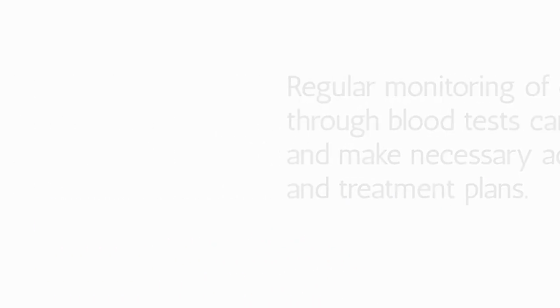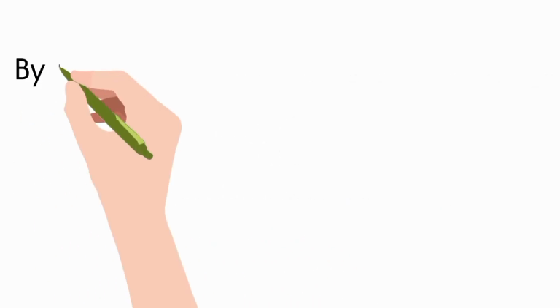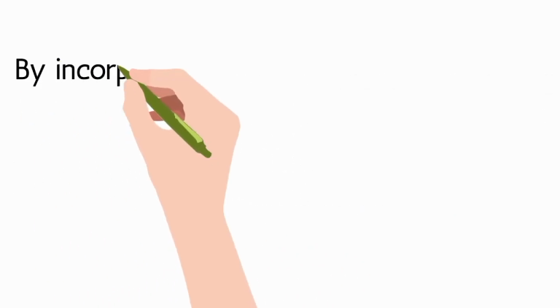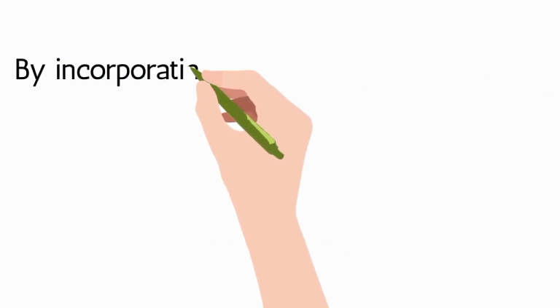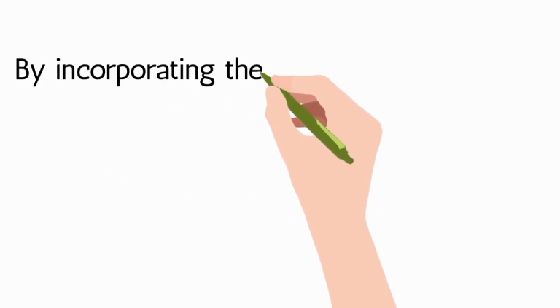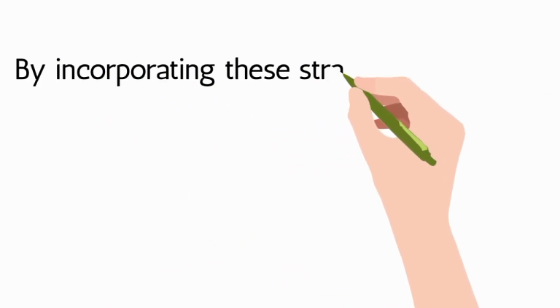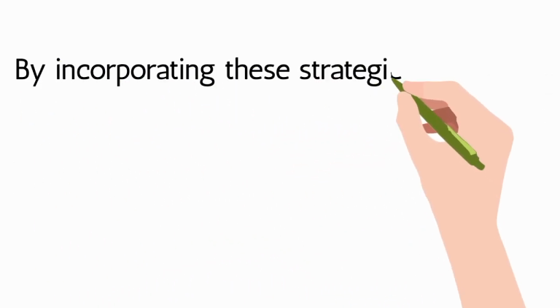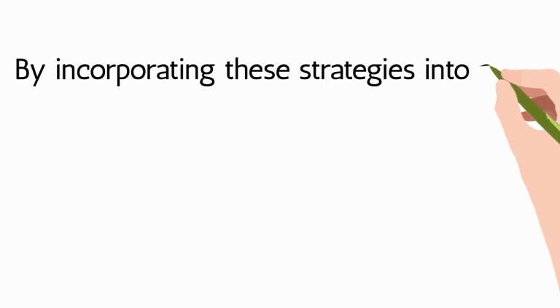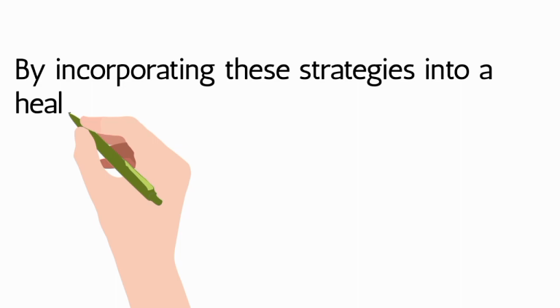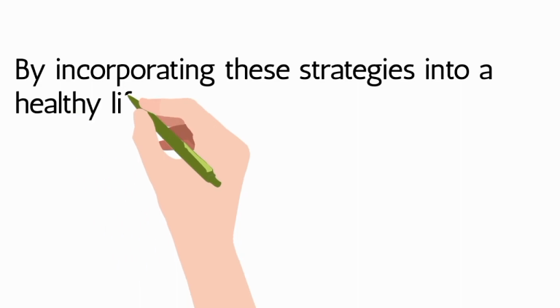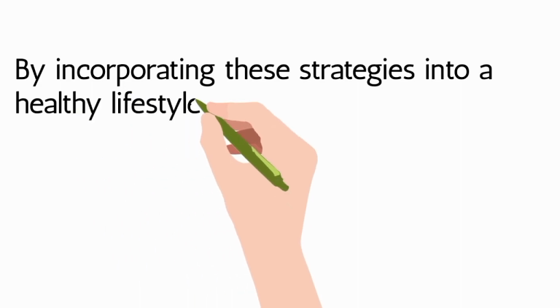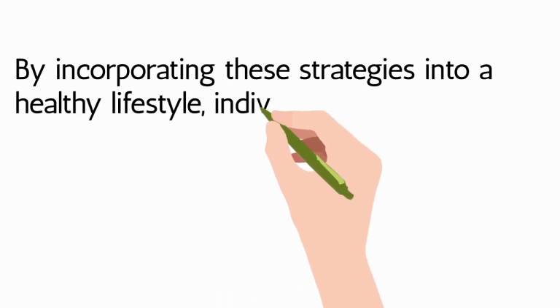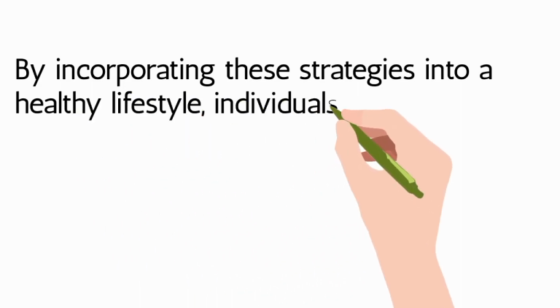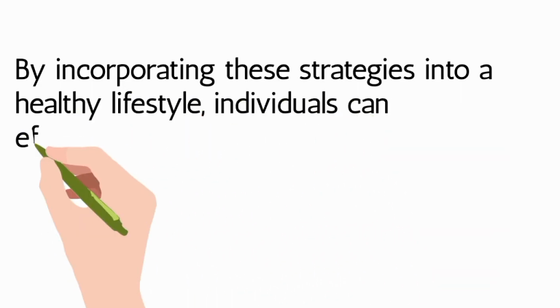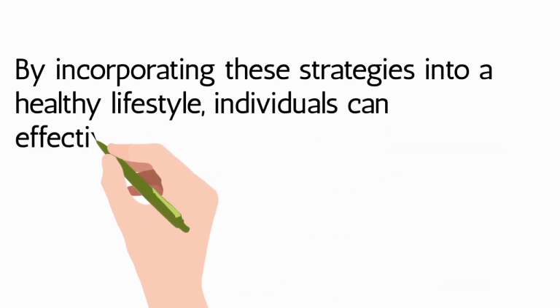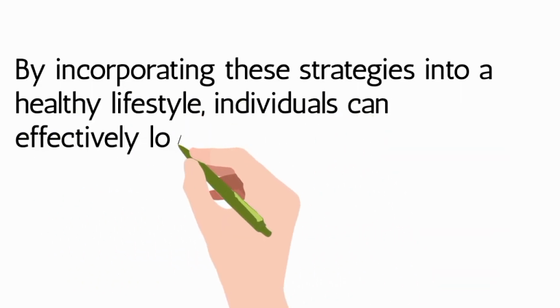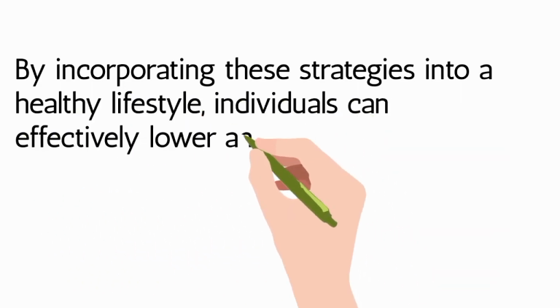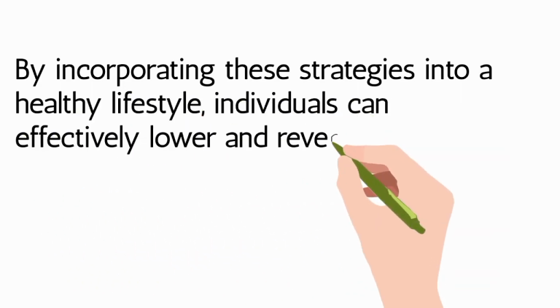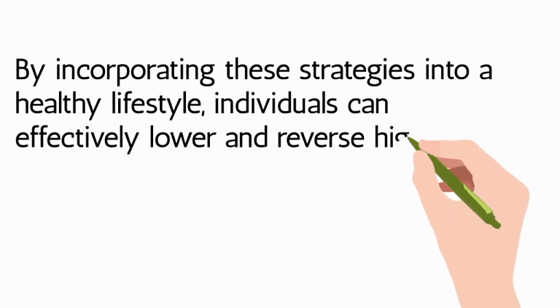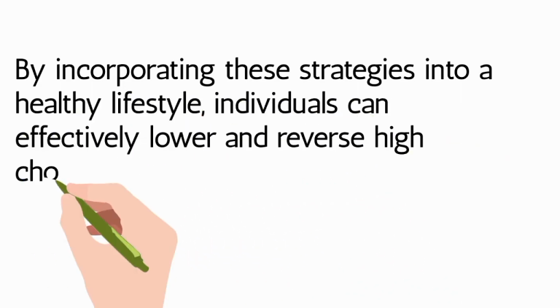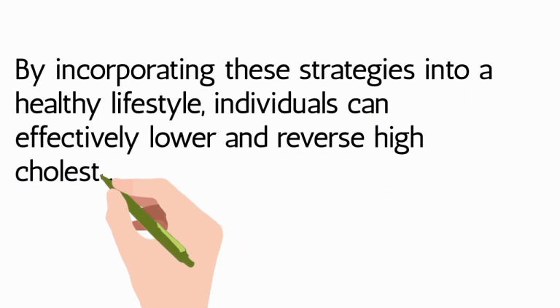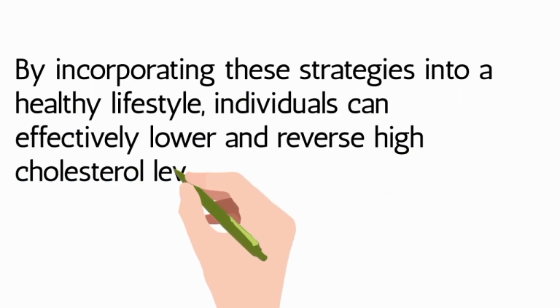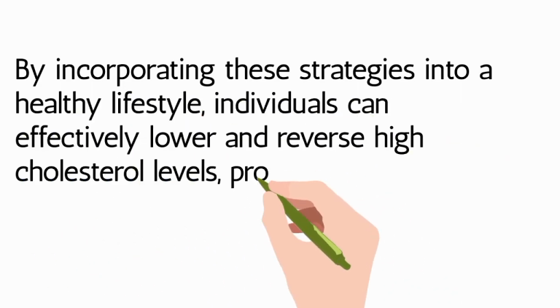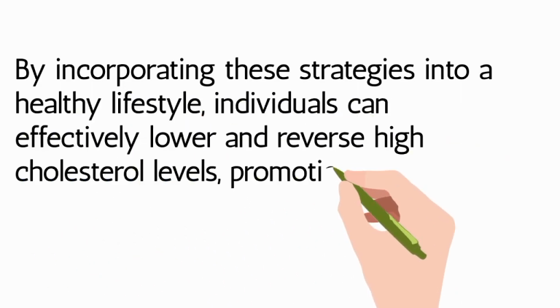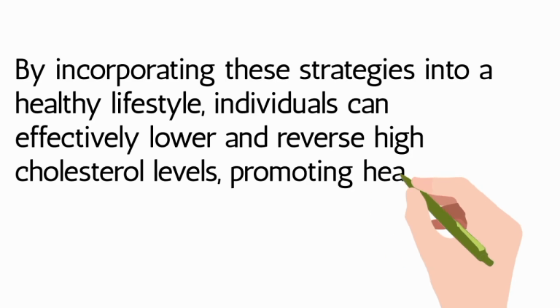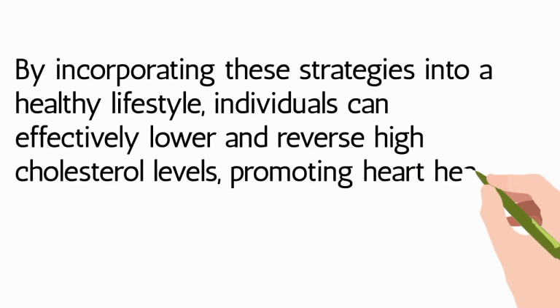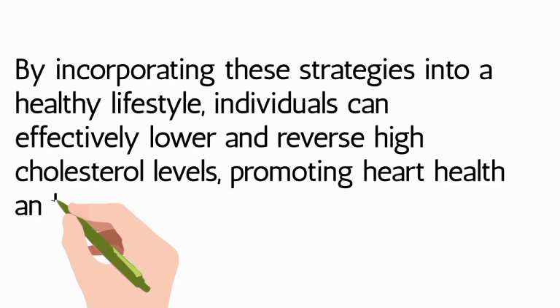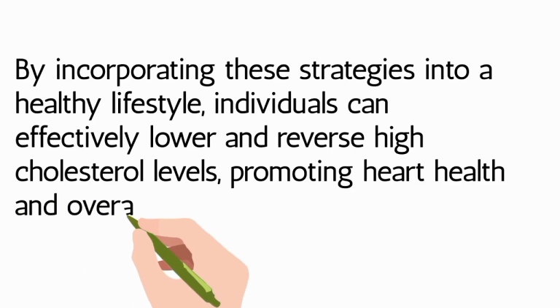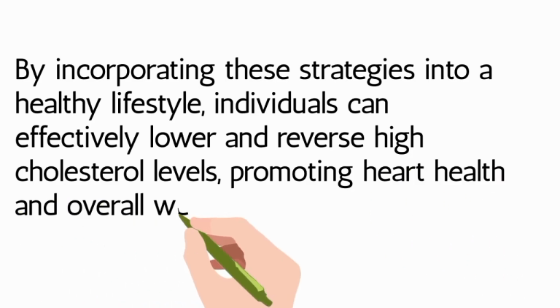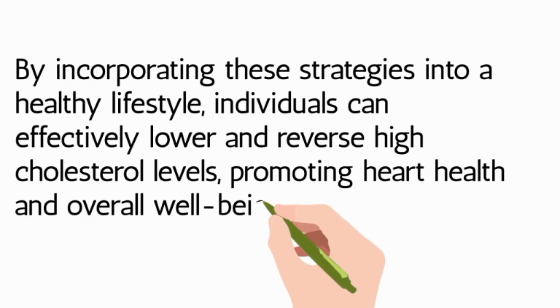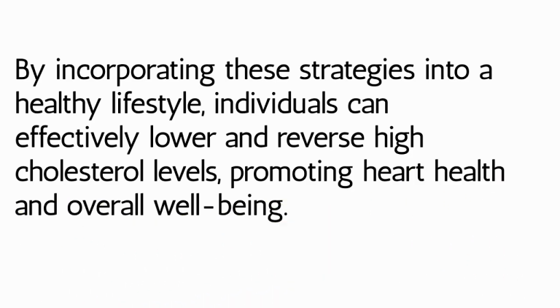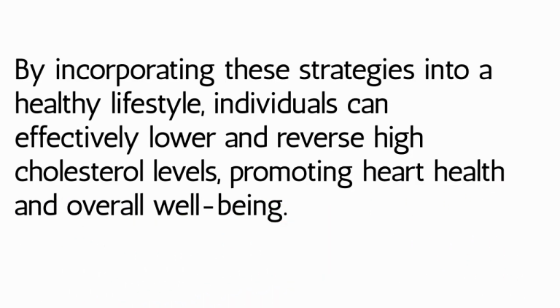By incorporating these strategies into a healthy lifestyle, individuals can effectively lower and reverse high cholesterol levels, promoting heart health and overall well-being.